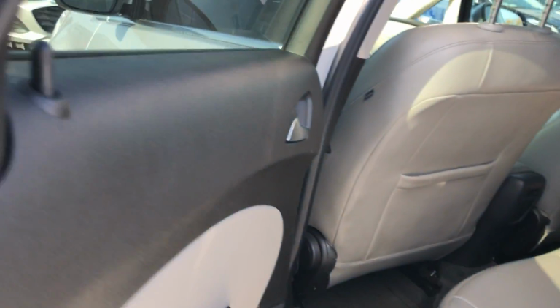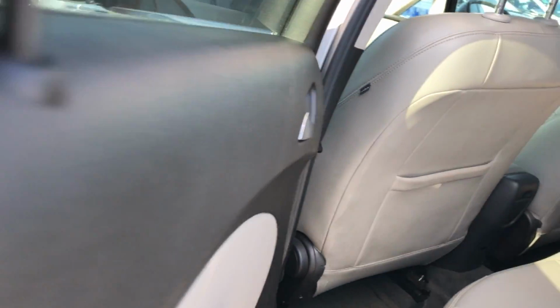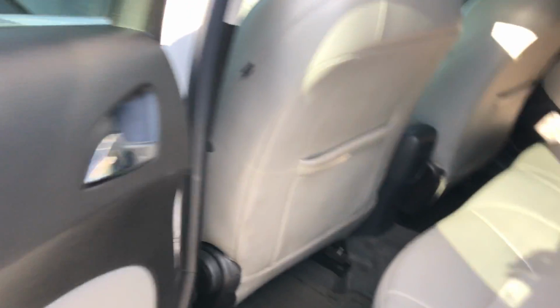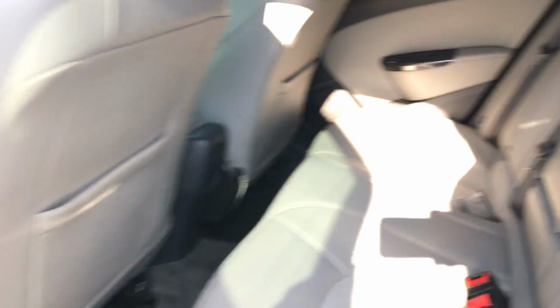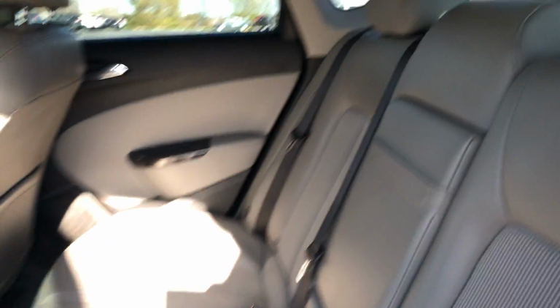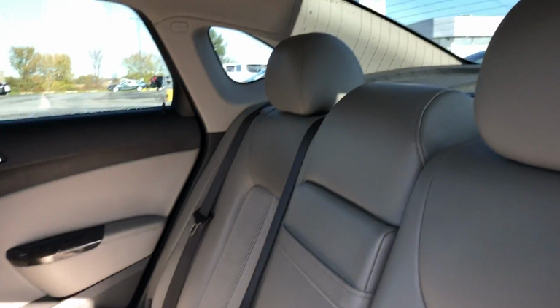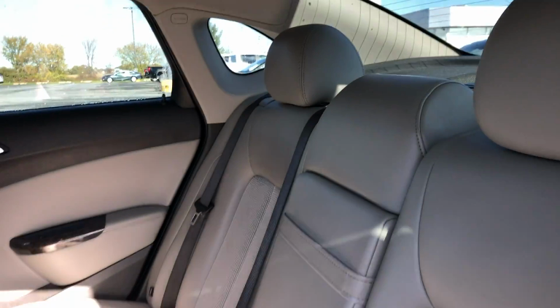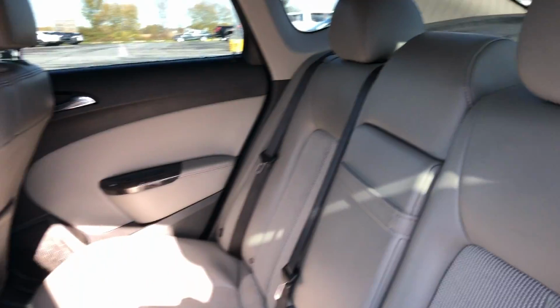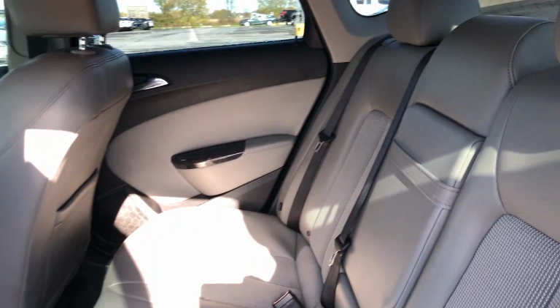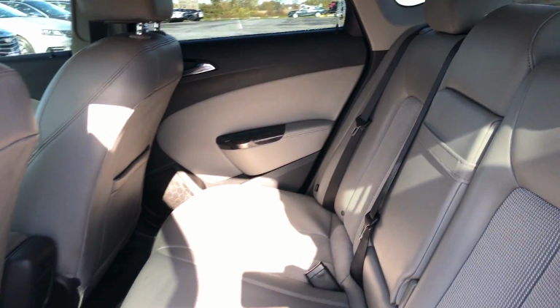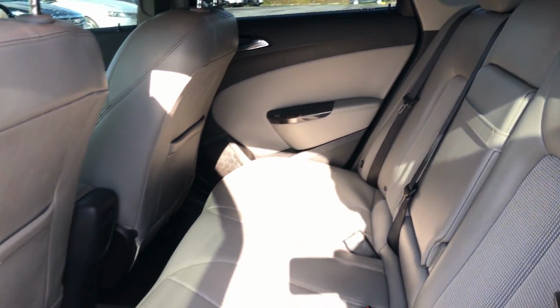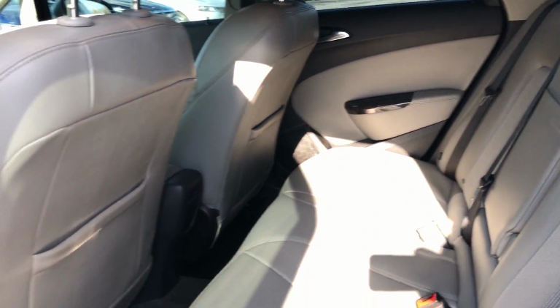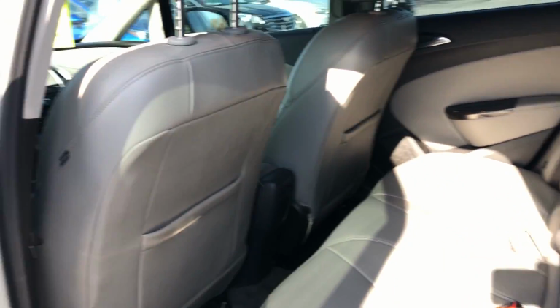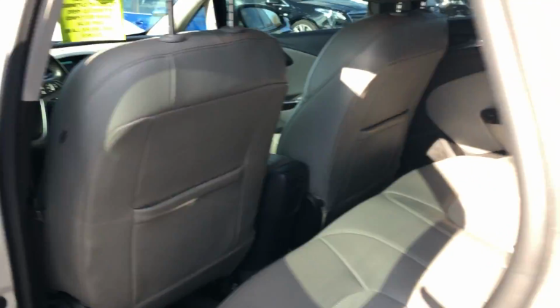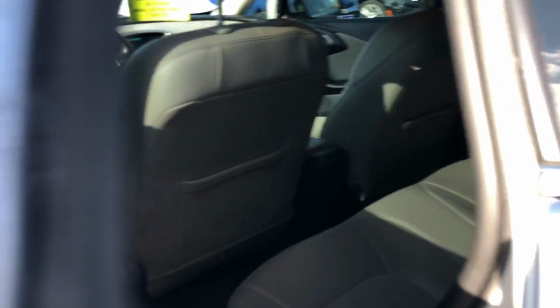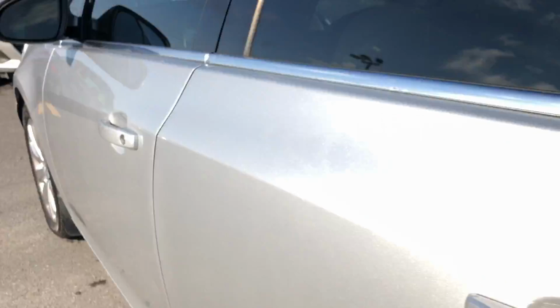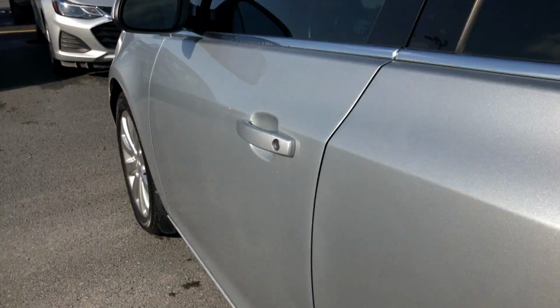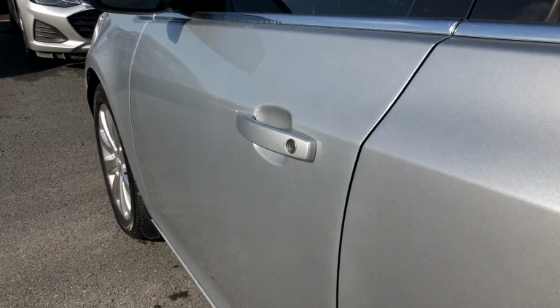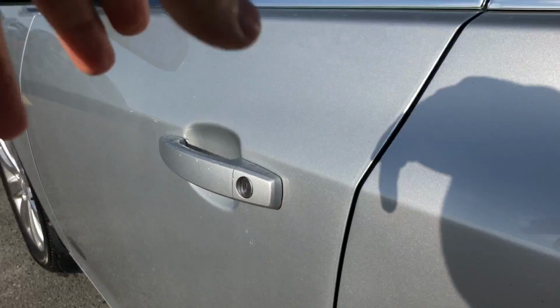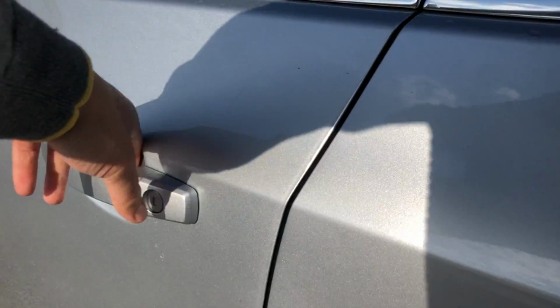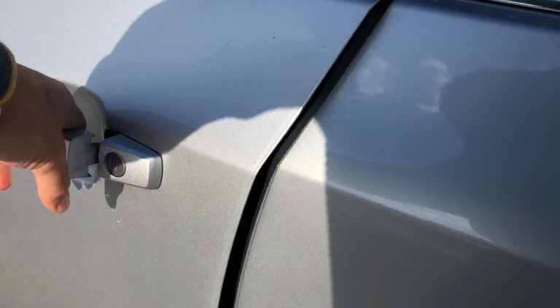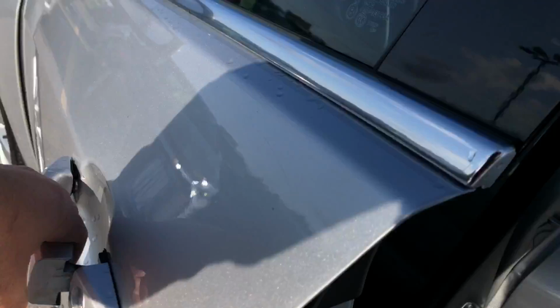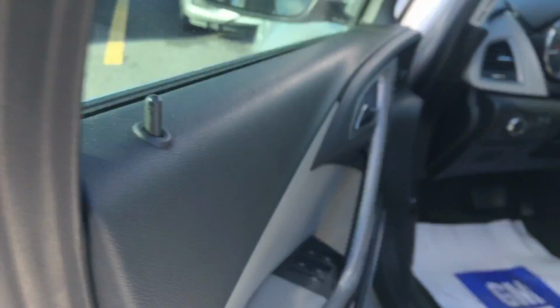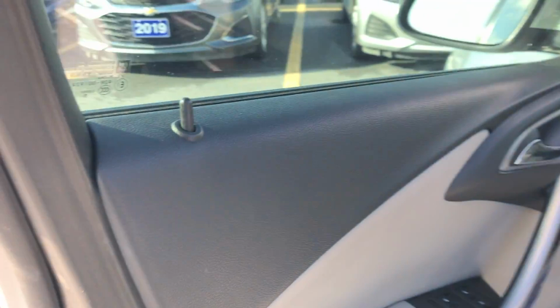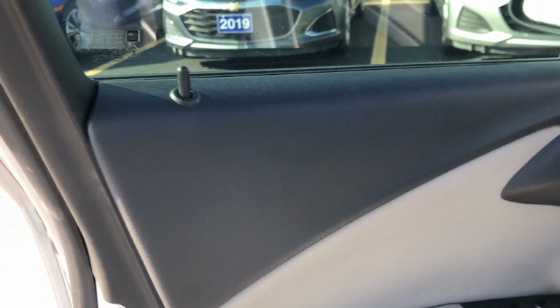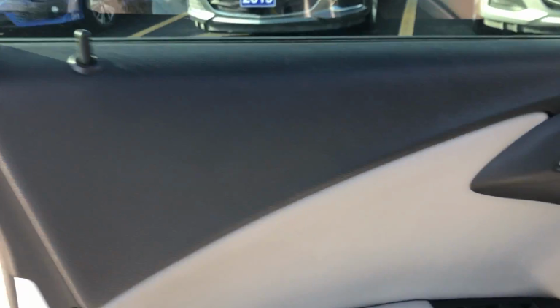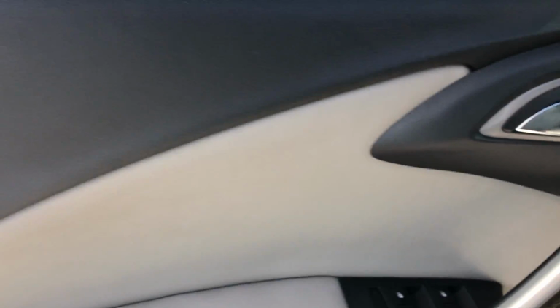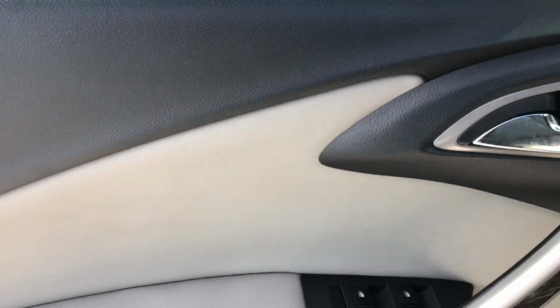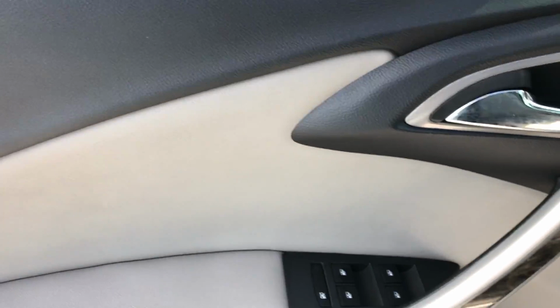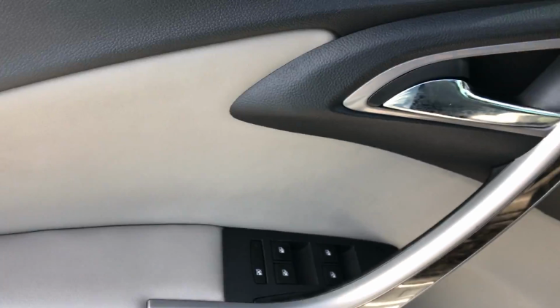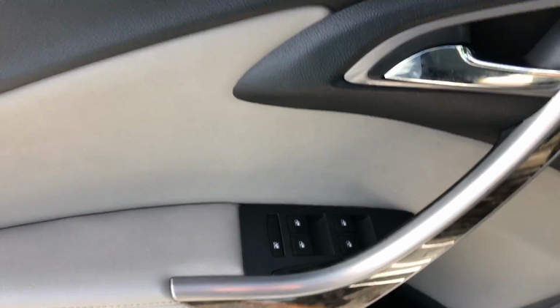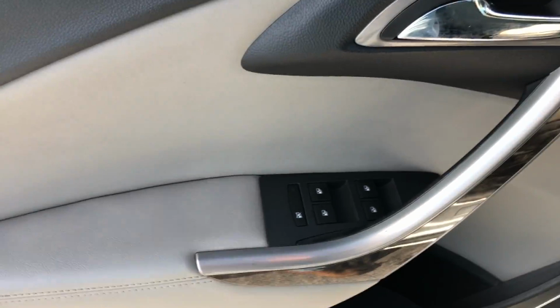Nice grey slash cotton grey leather interior all the way around. On the driver door itself, we've got power windows, power locks, and power mirrors.